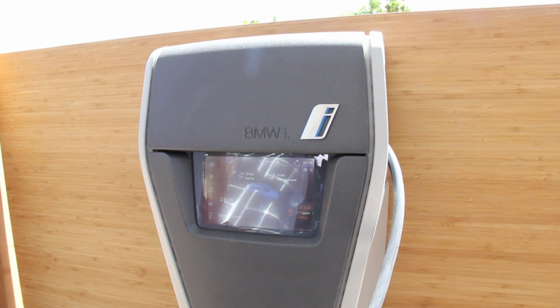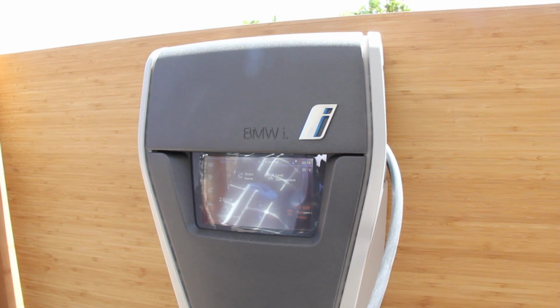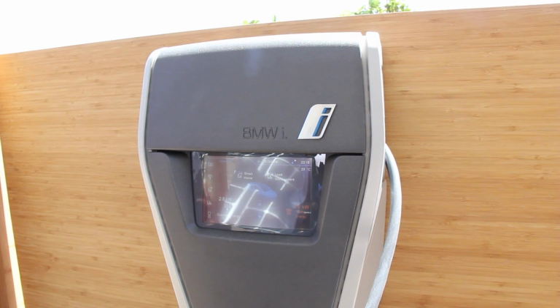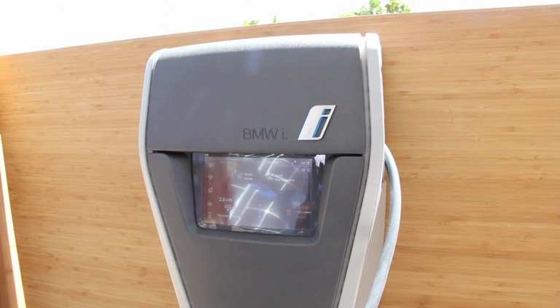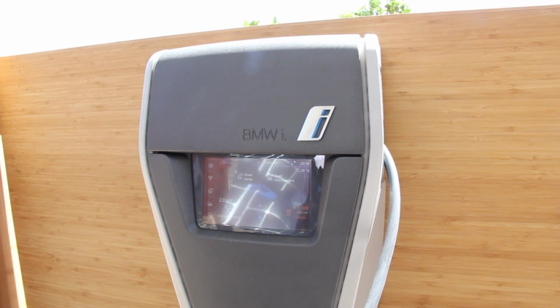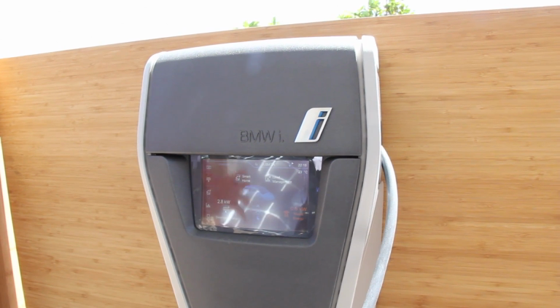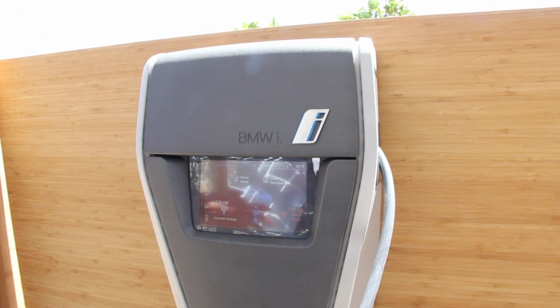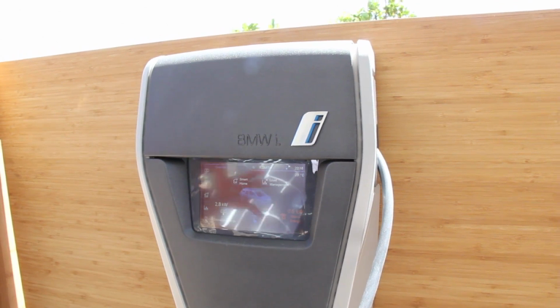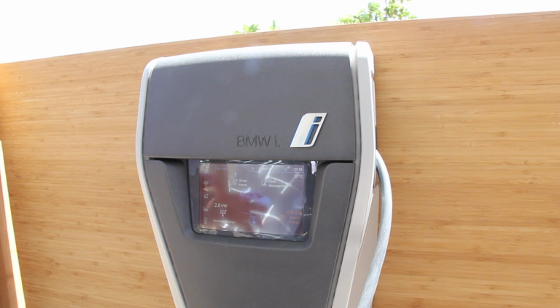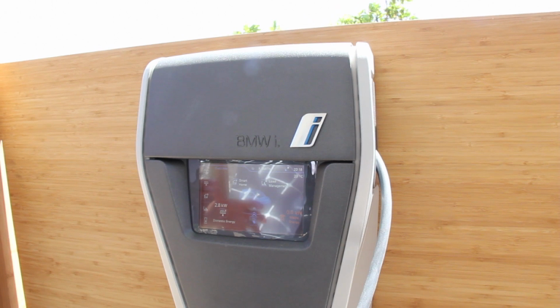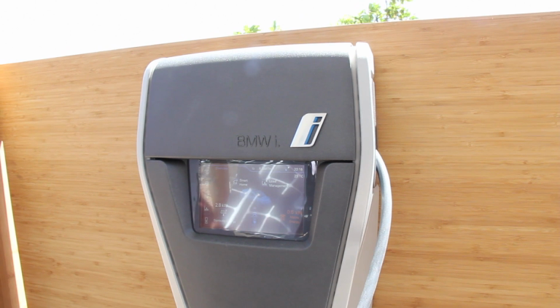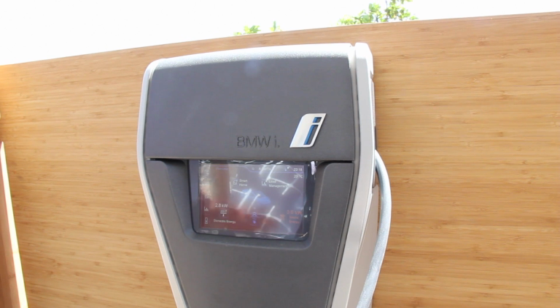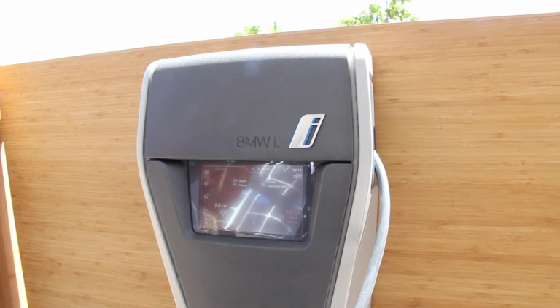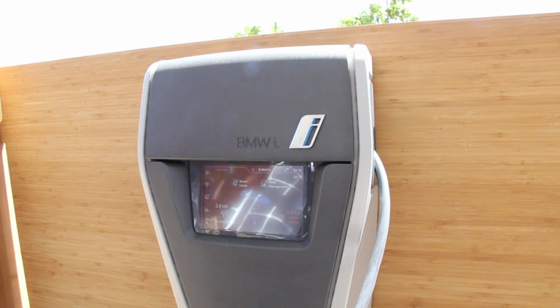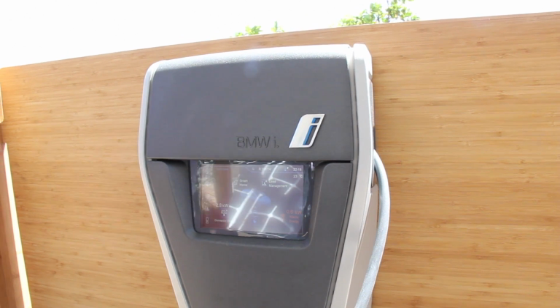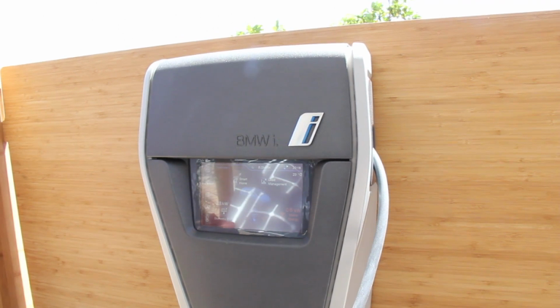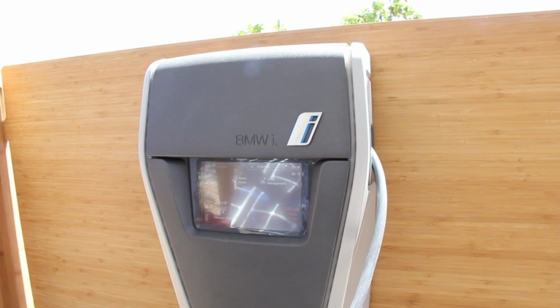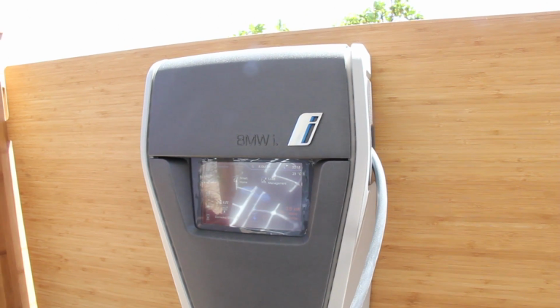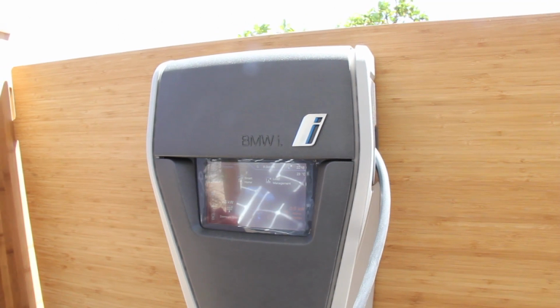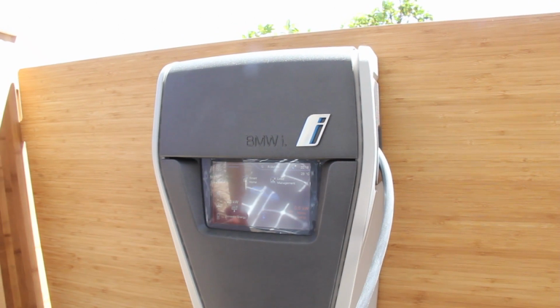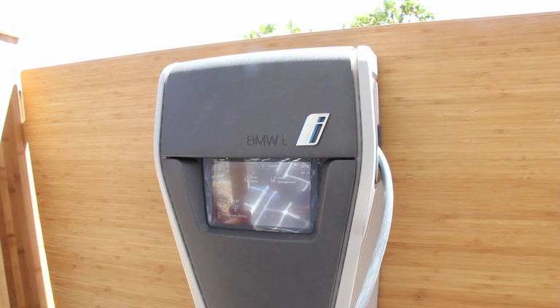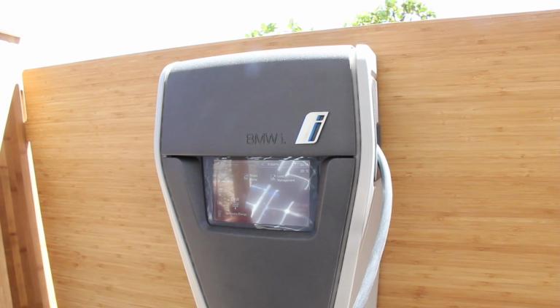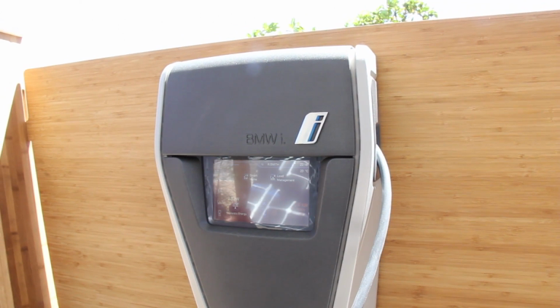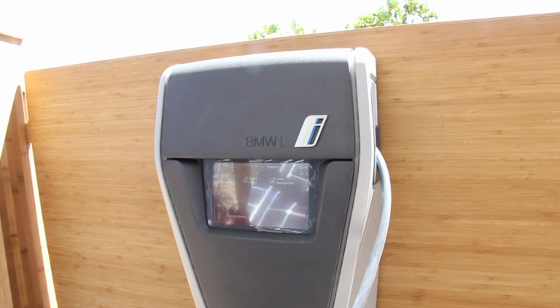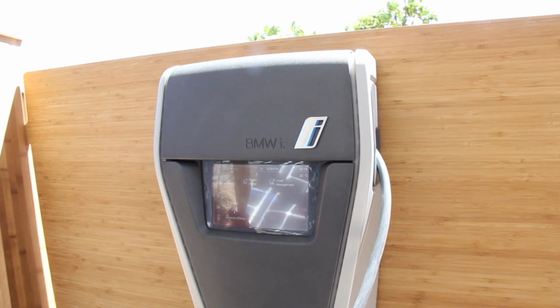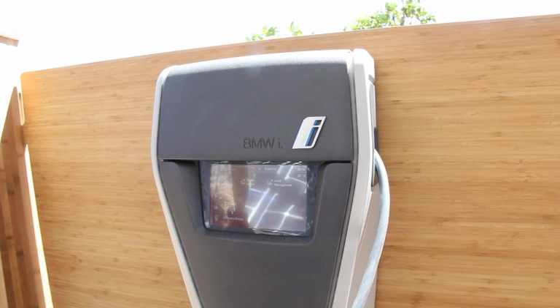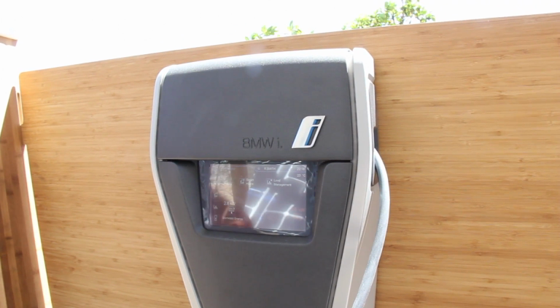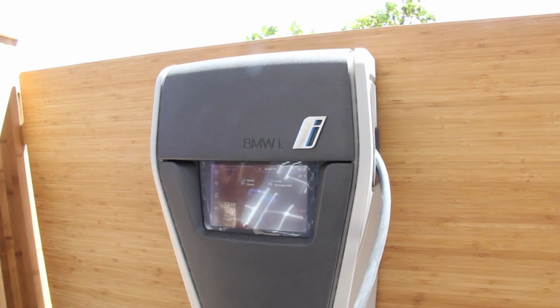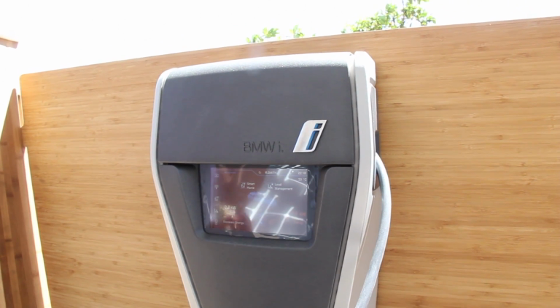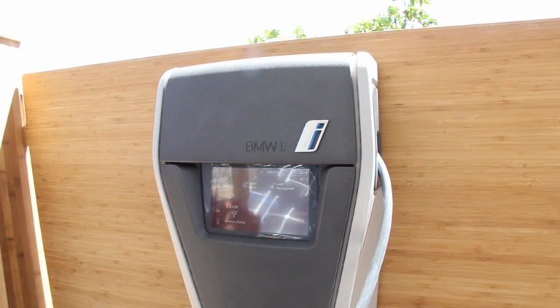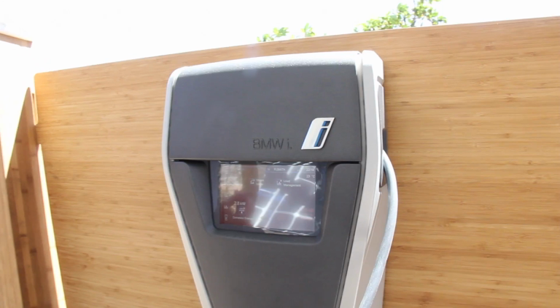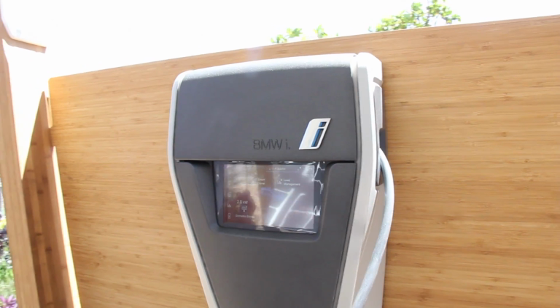Additionally, the vehicle and the charging station are directly linked to the smart home system, which you can see on your right side there.